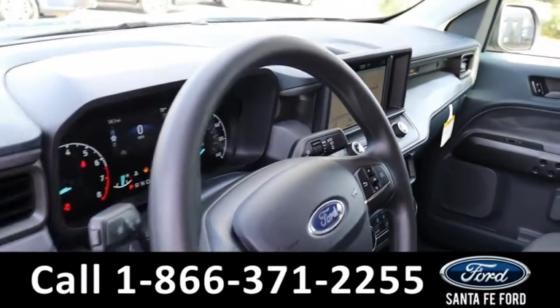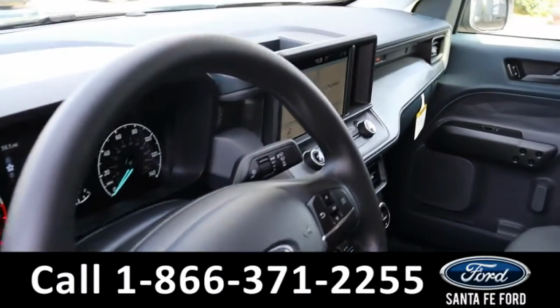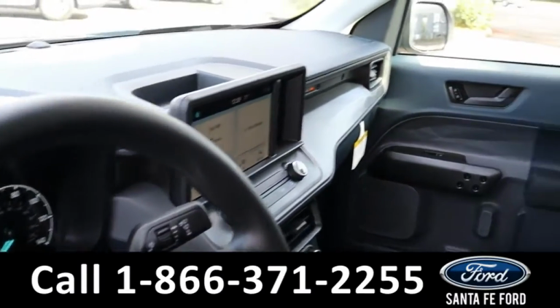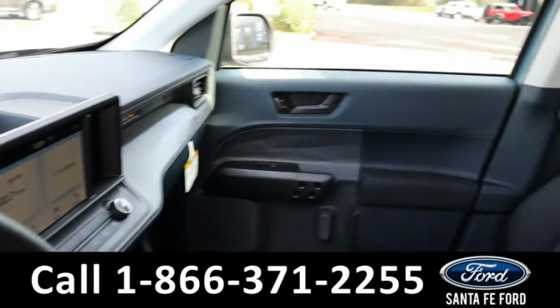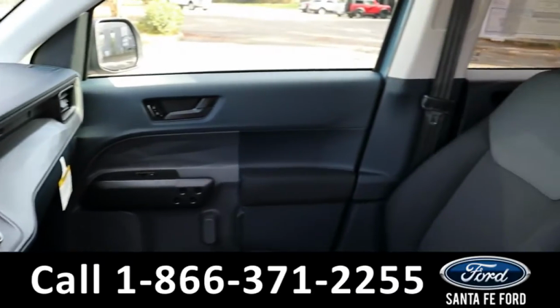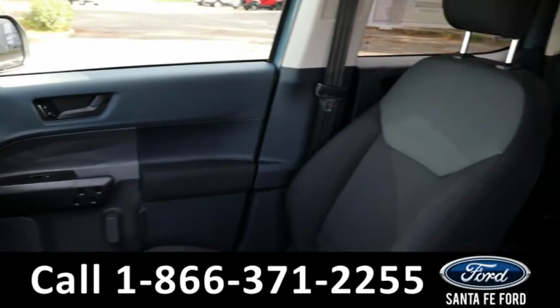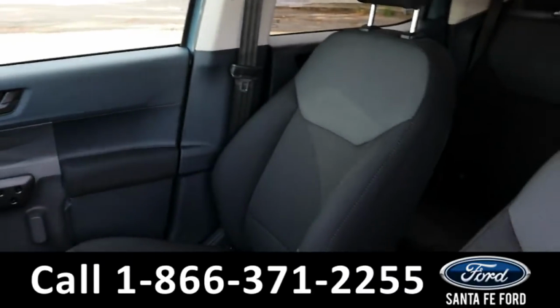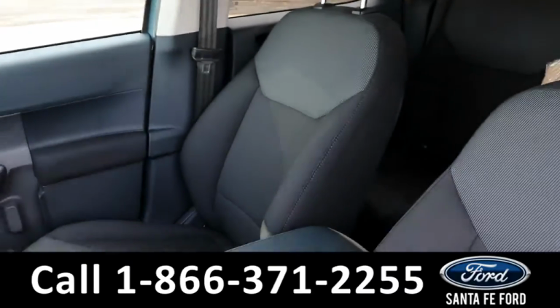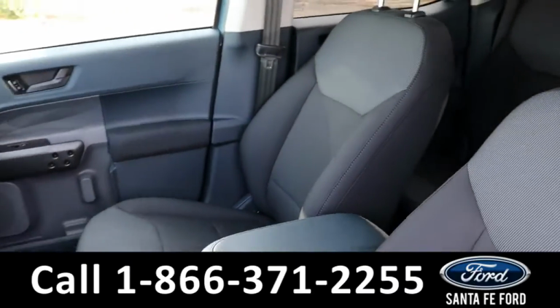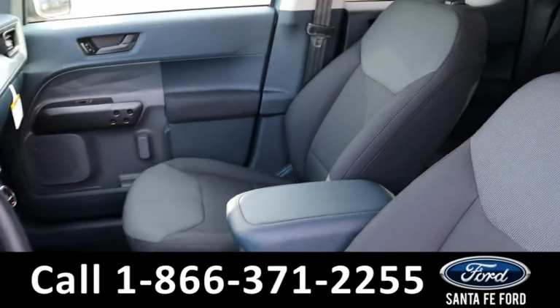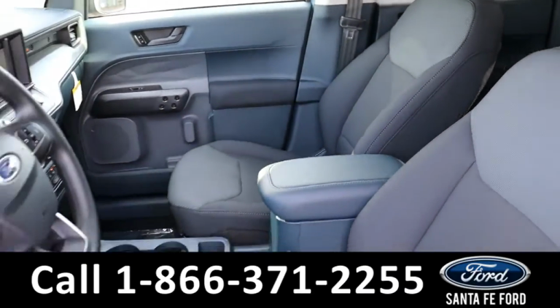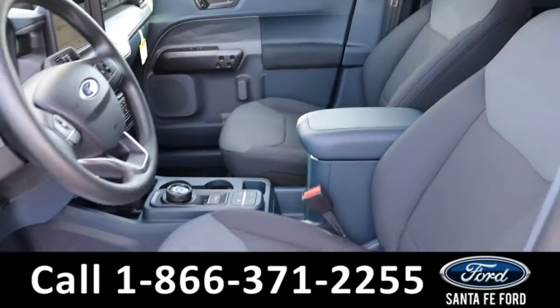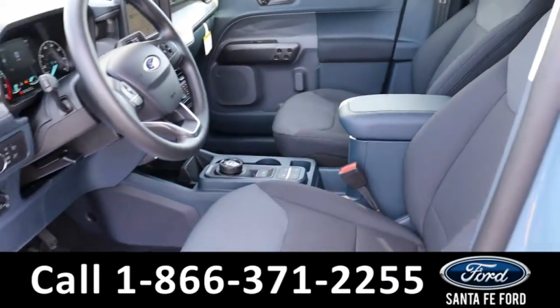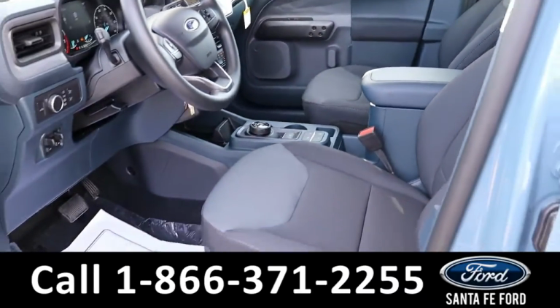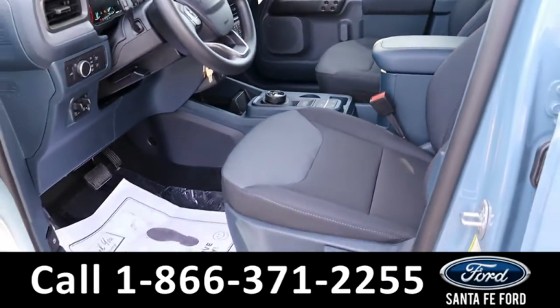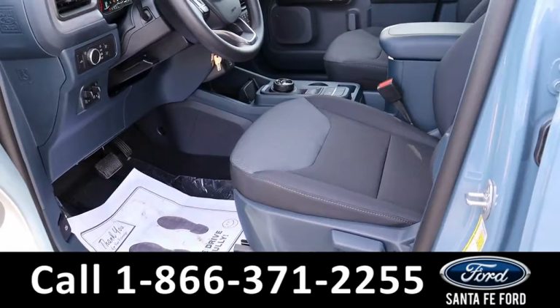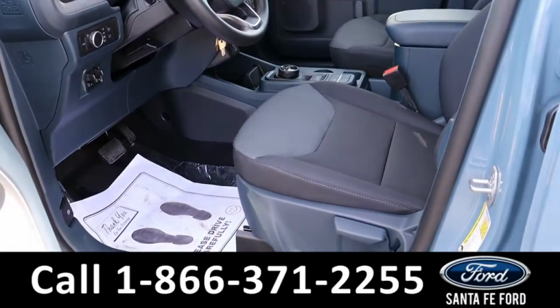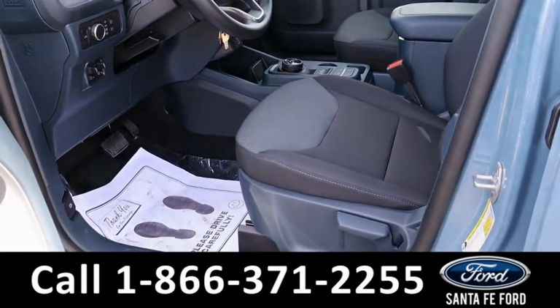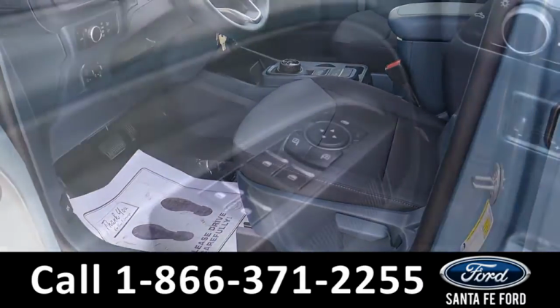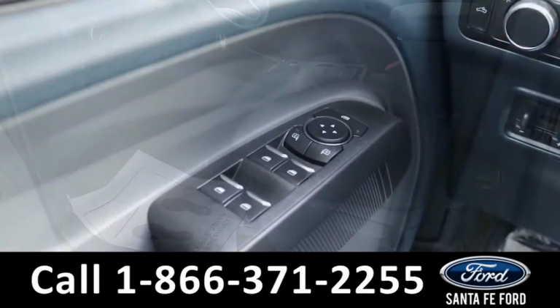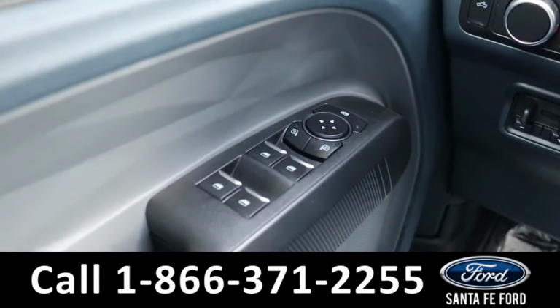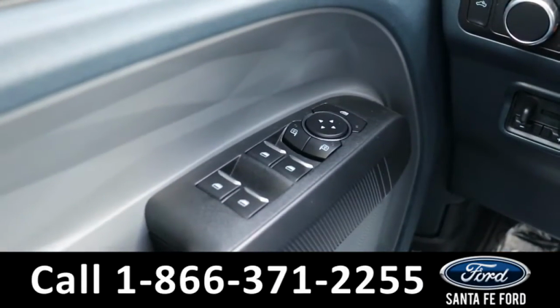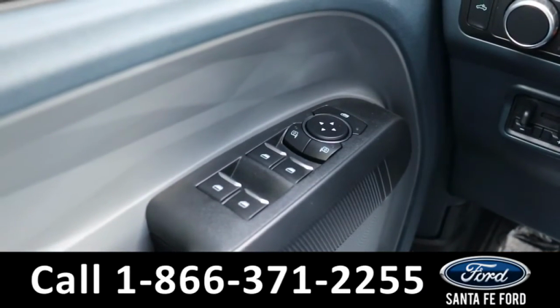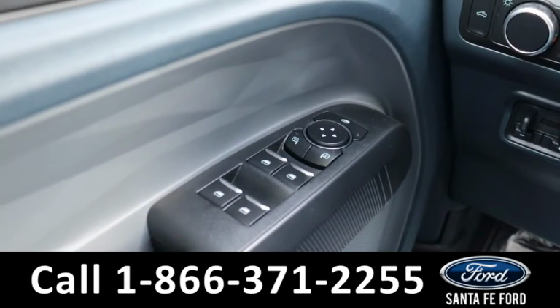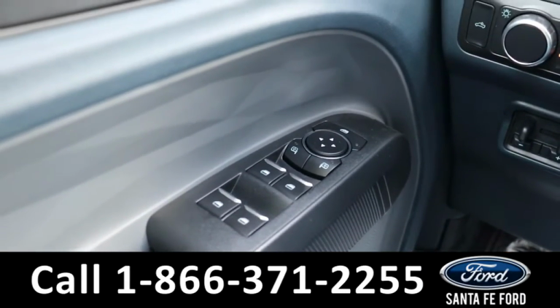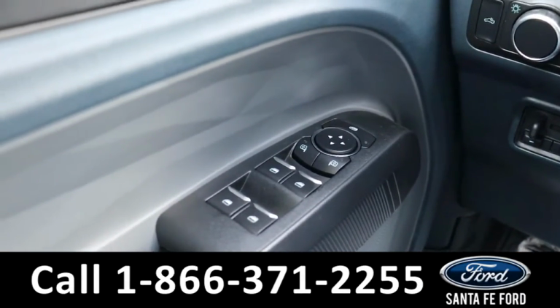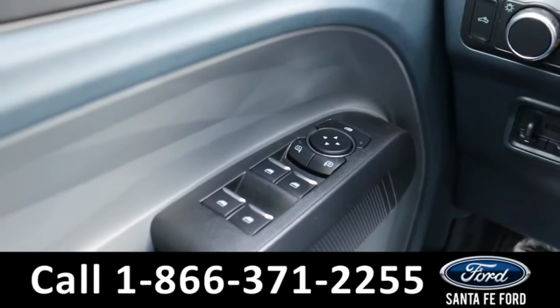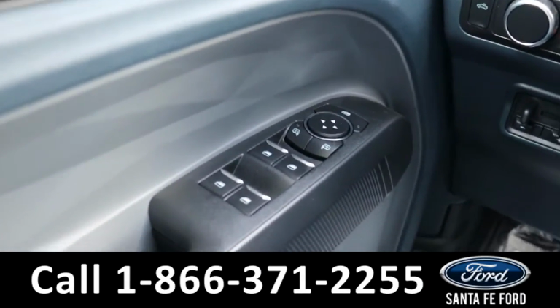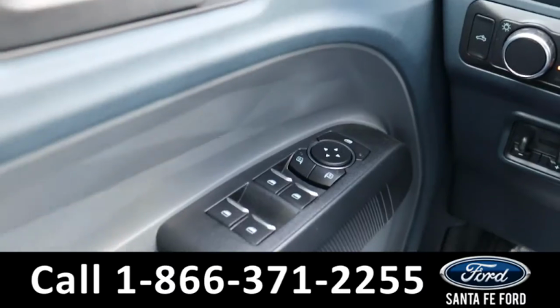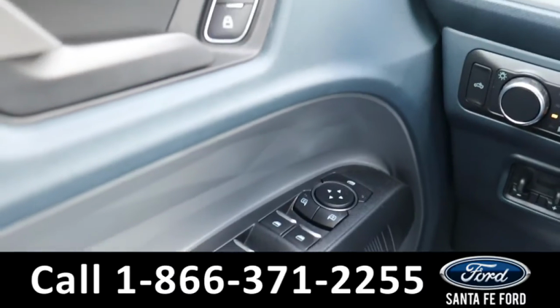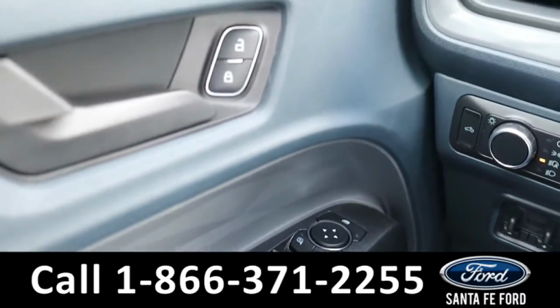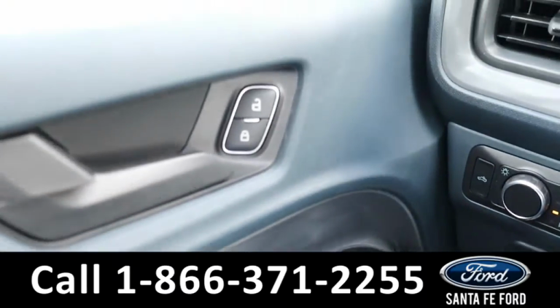Now let's take a closer look at the inside. Here is the interior — the seats are black cloth.